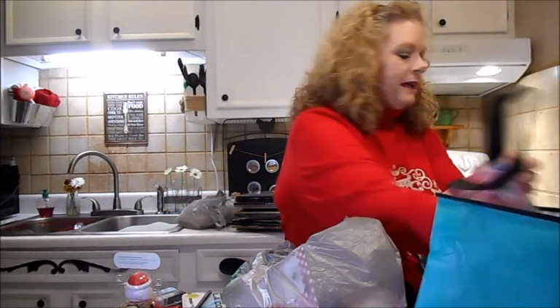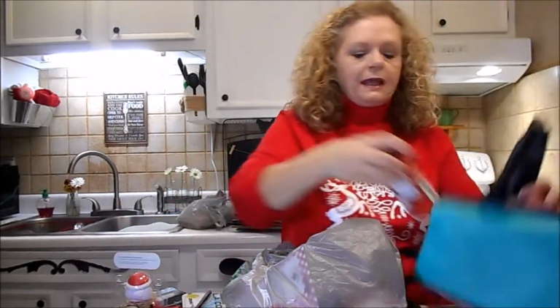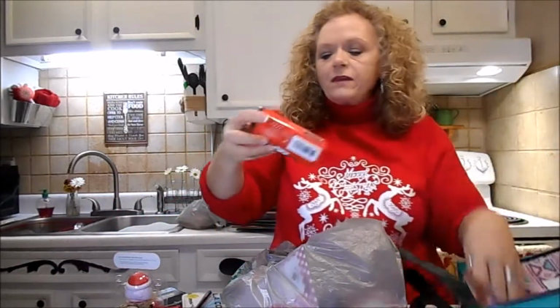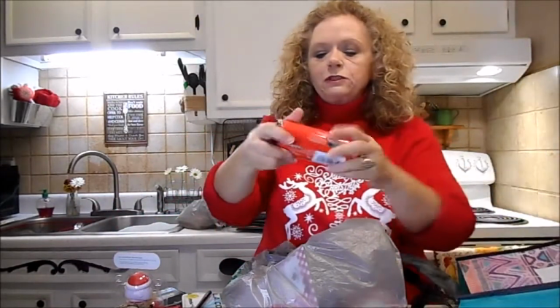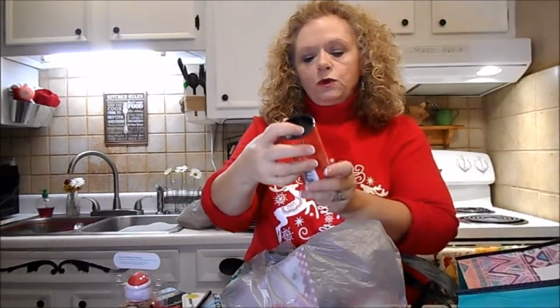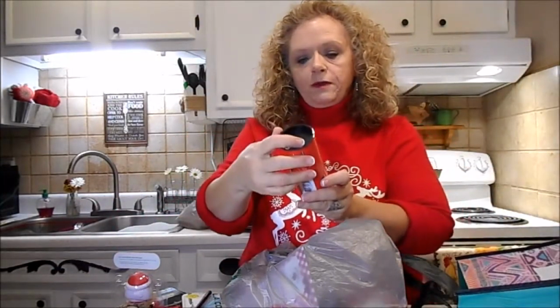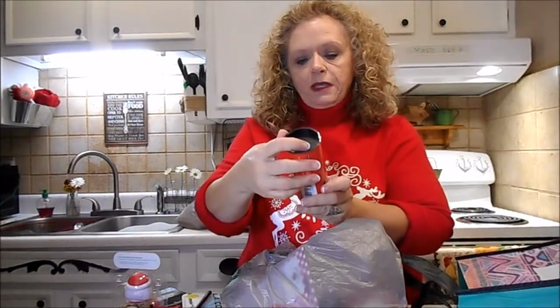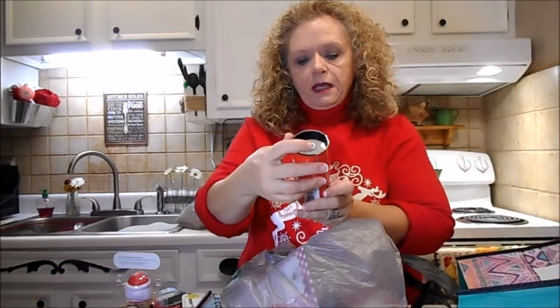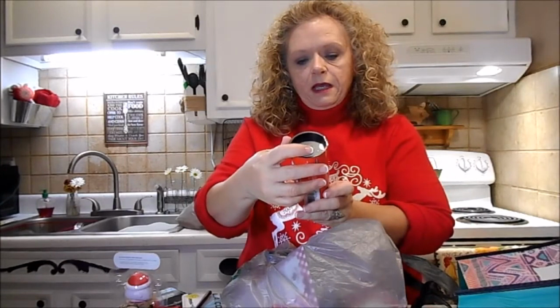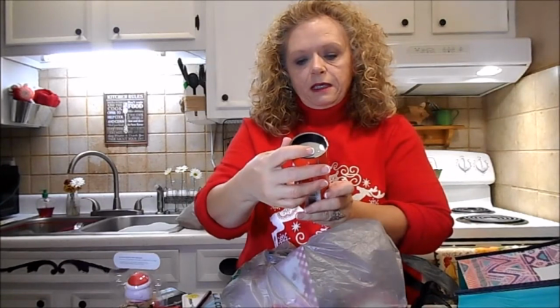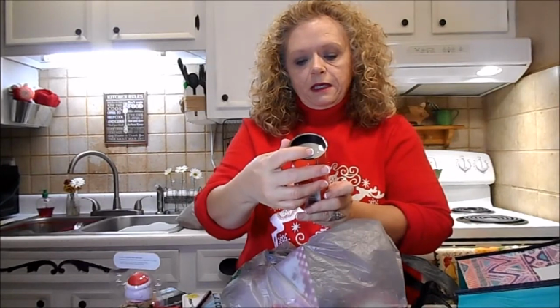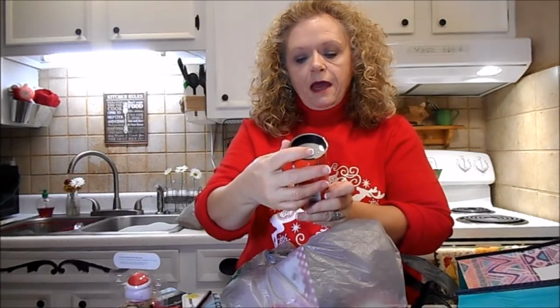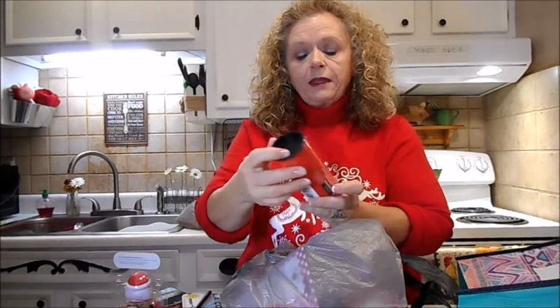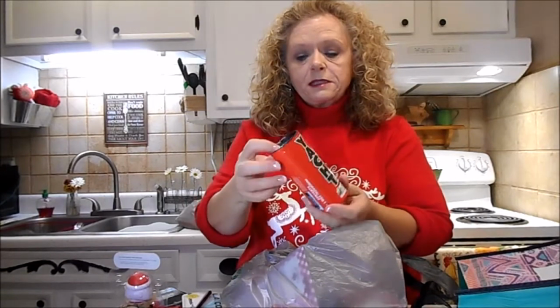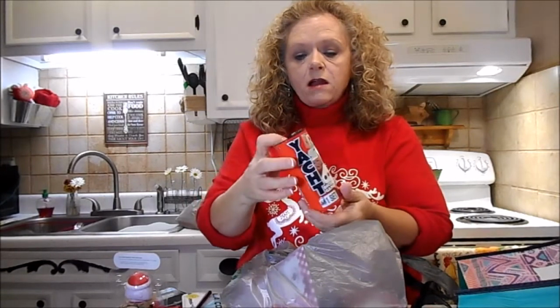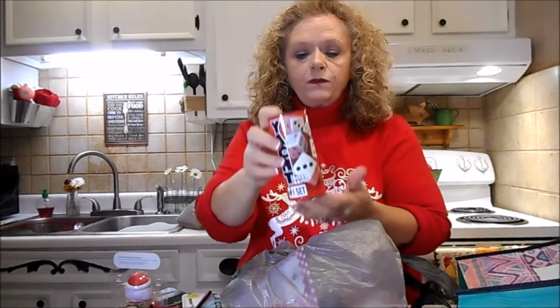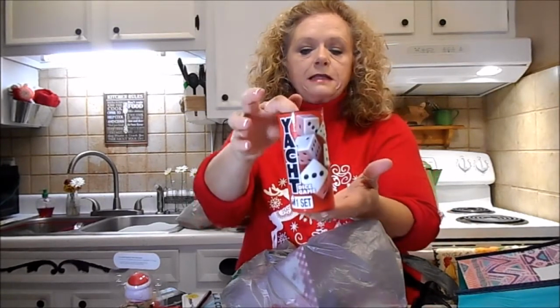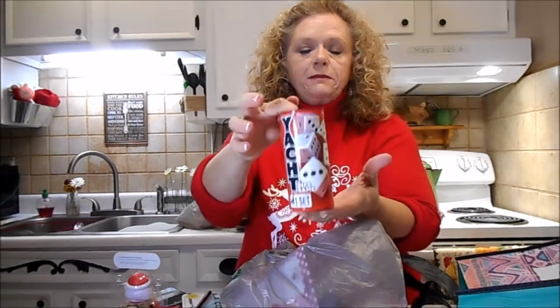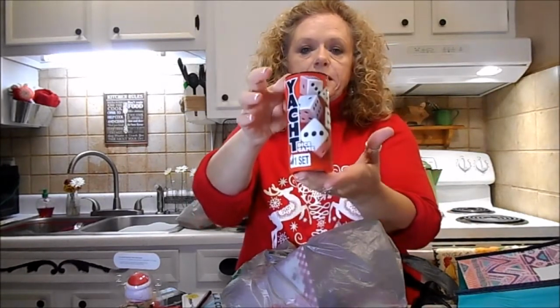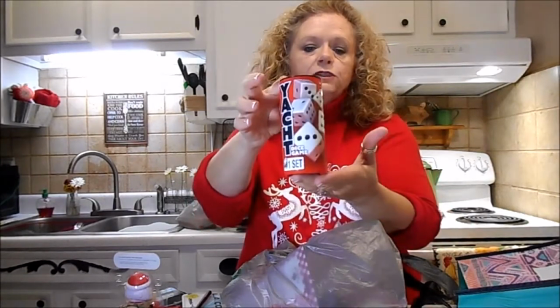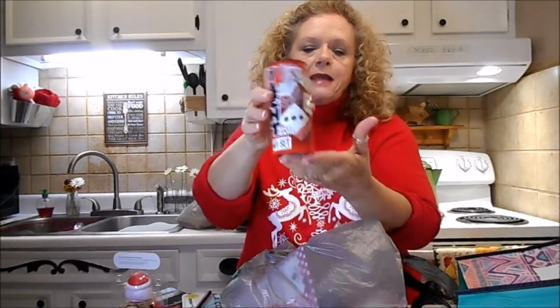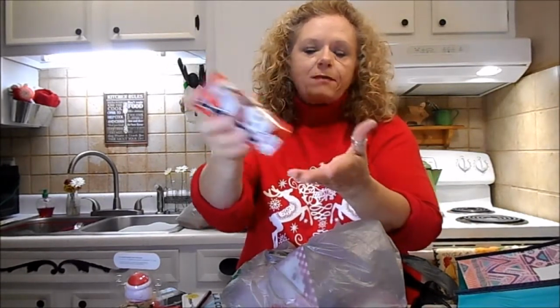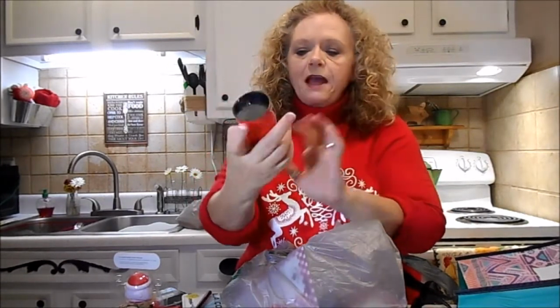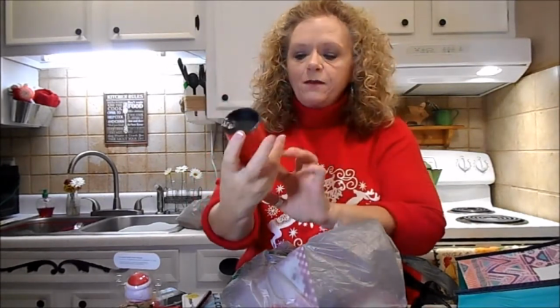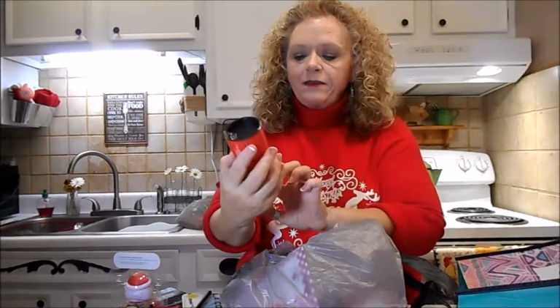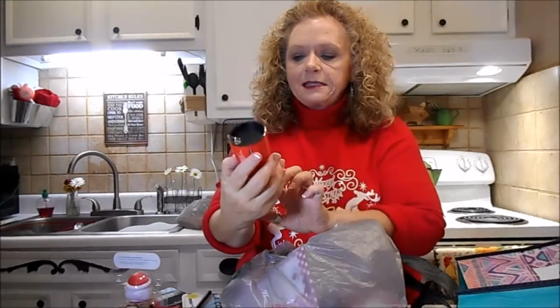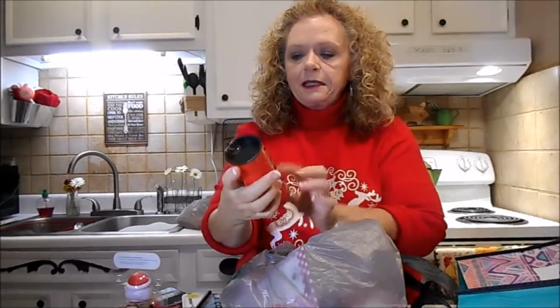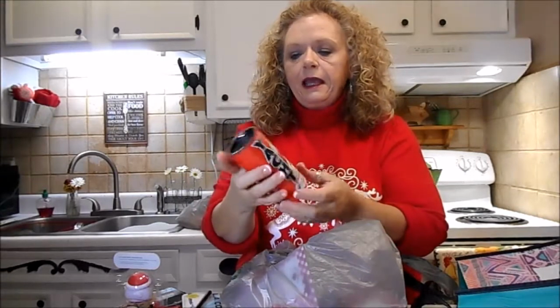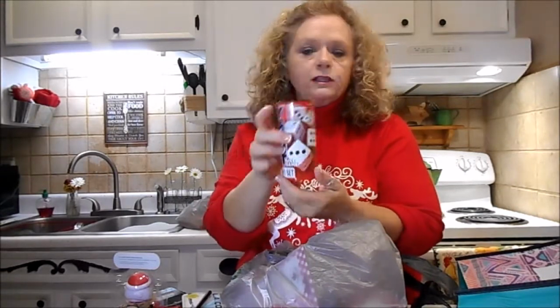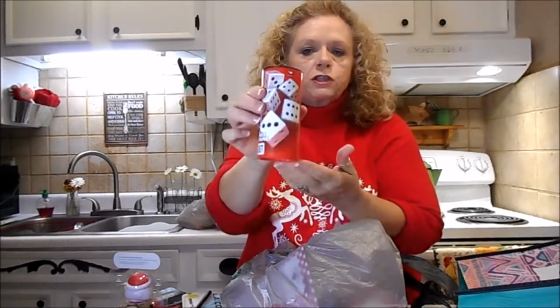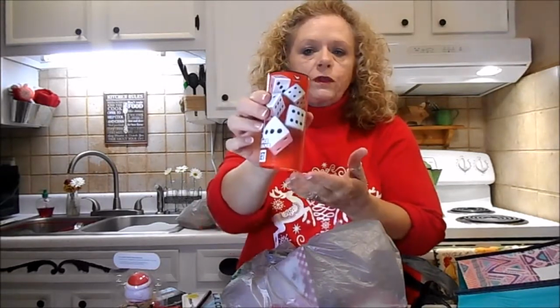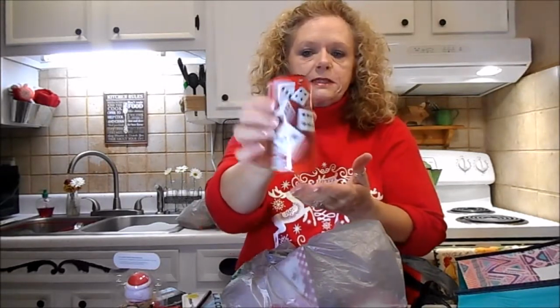And then I got this little - I think this is a knockoff of Yahtzee - it's a little dice game. It's got five dice in it and instructions on the inside.